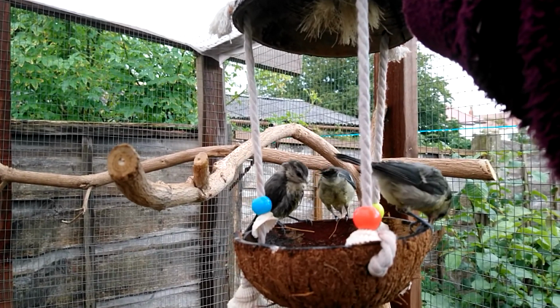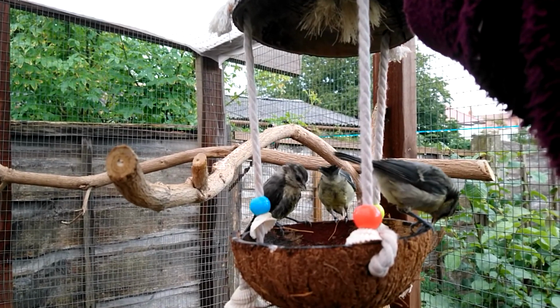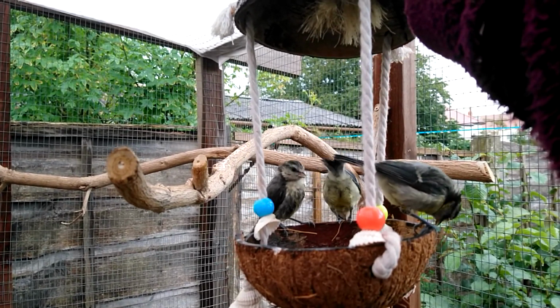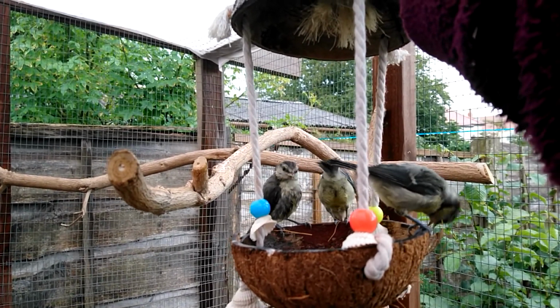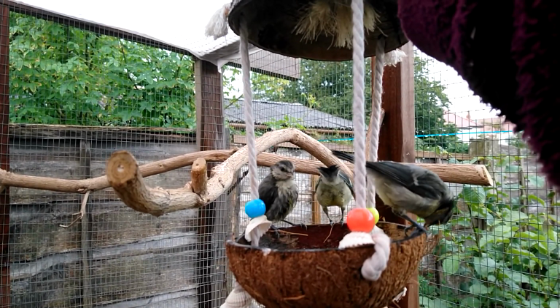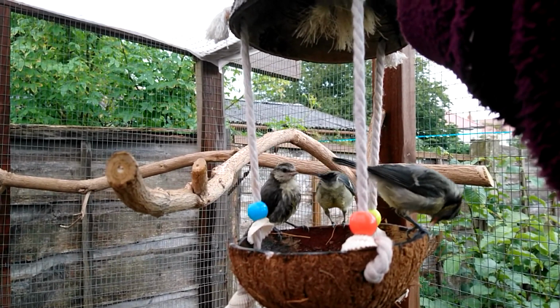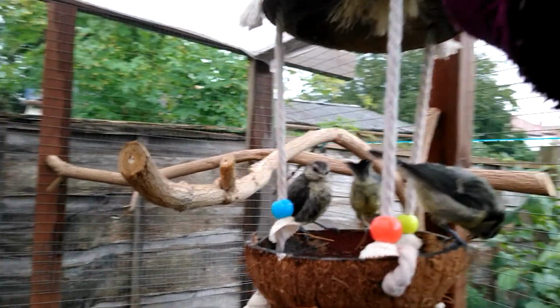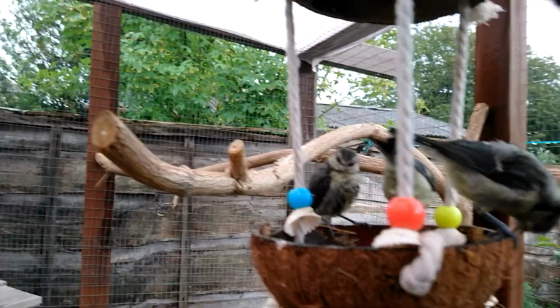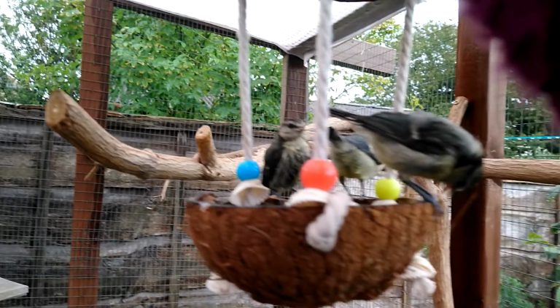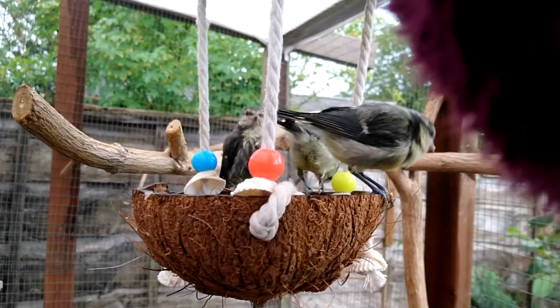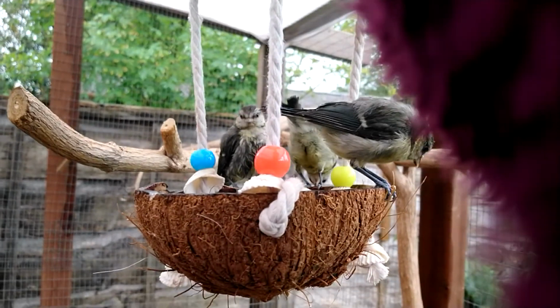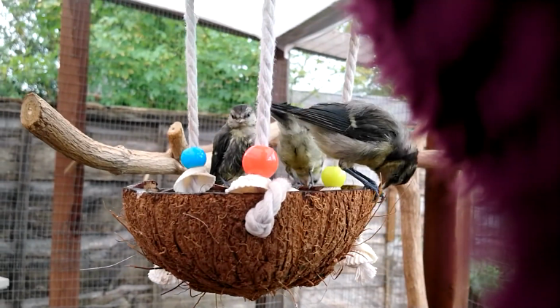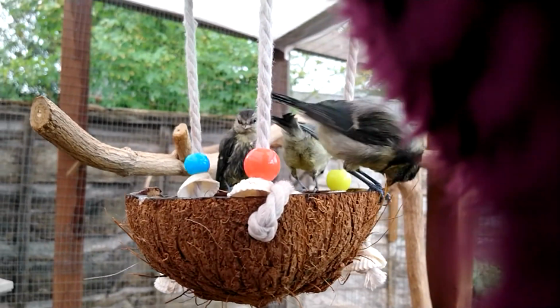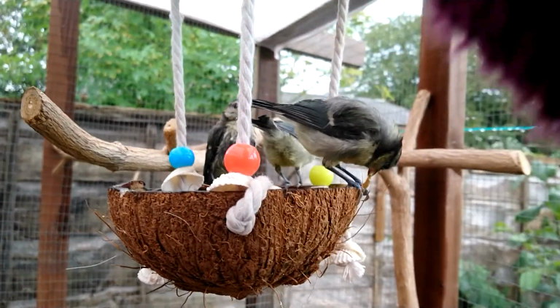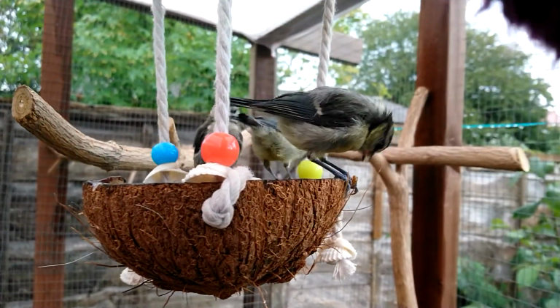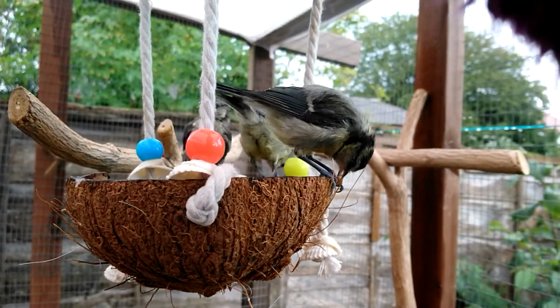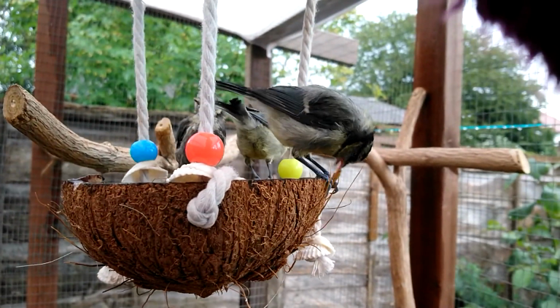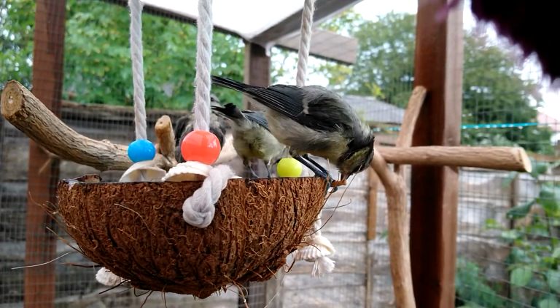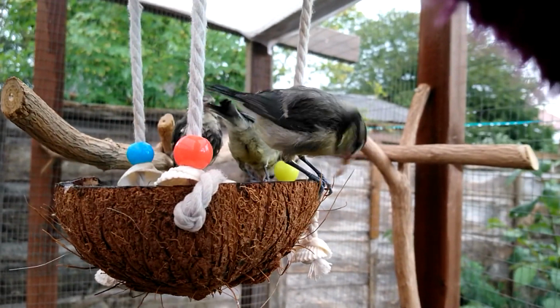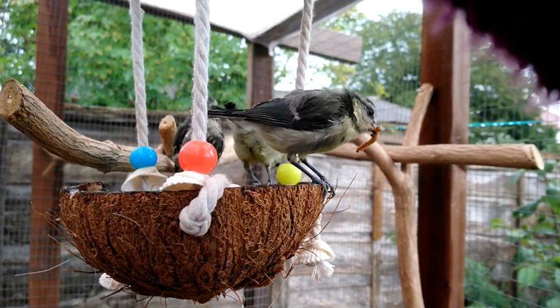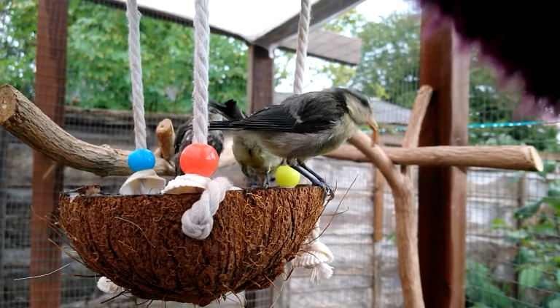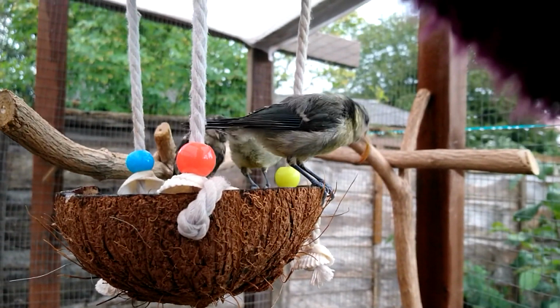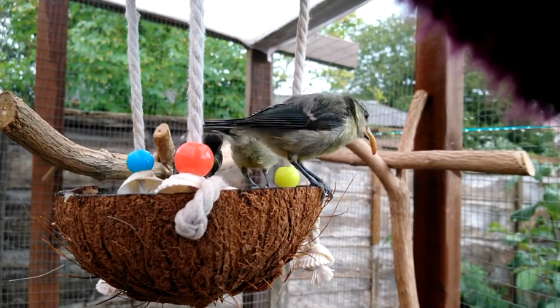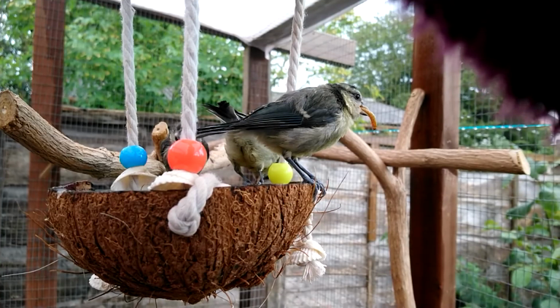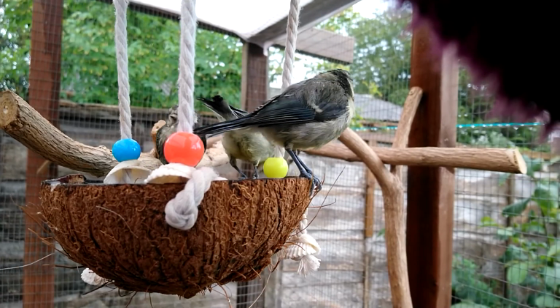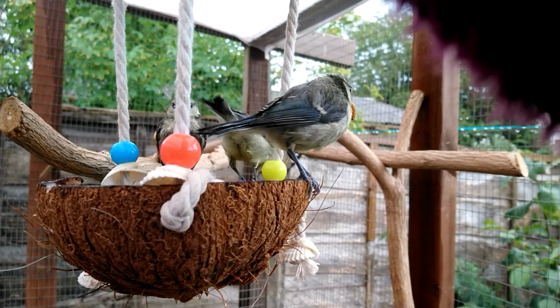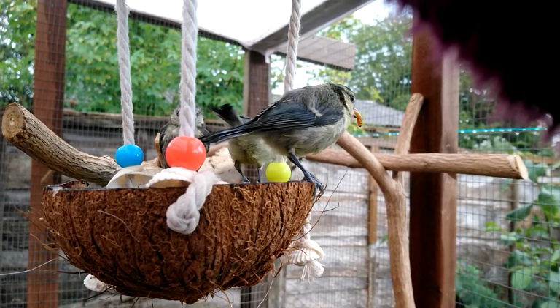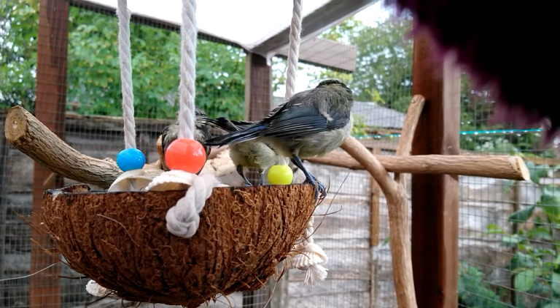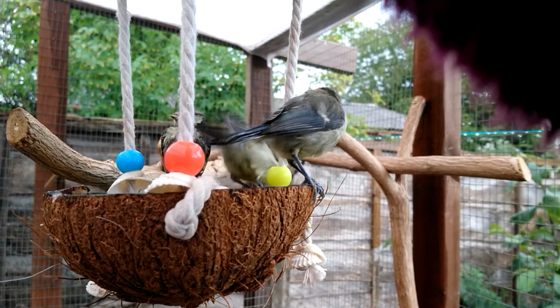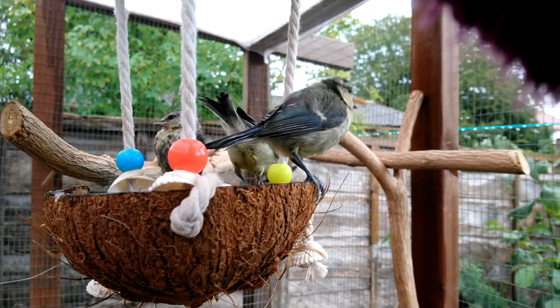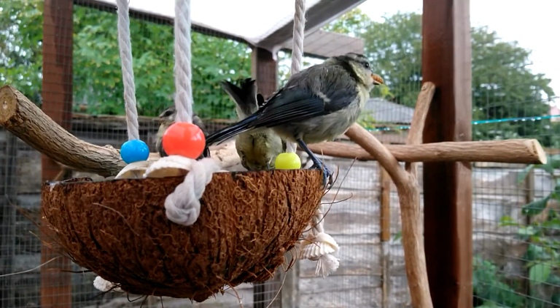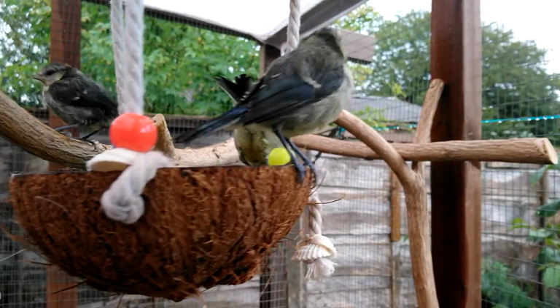Just need to make sure the little one gets some food as well. Like I say, they're getting better at this pinning it and pecking at it thing. We can see a little bit on it.